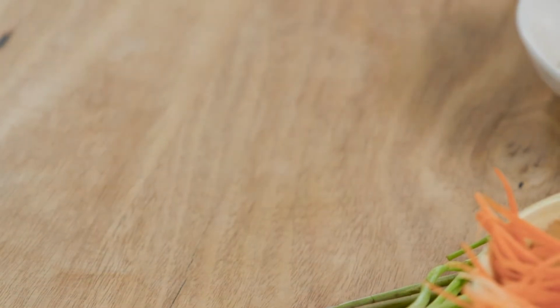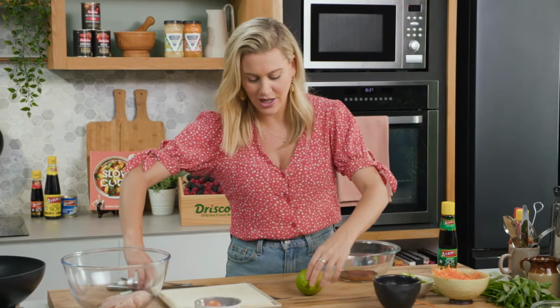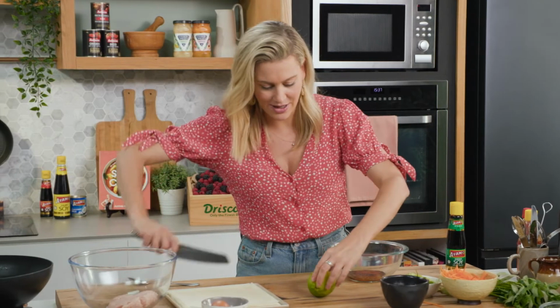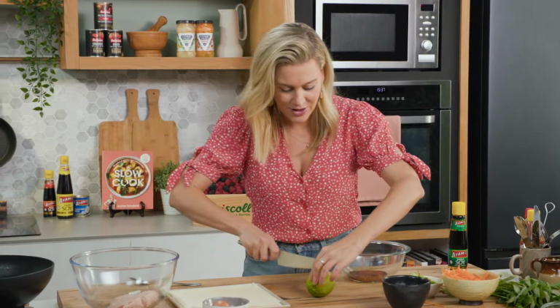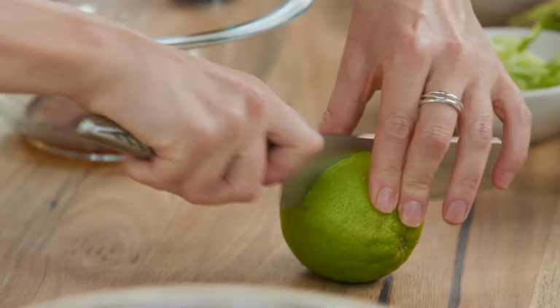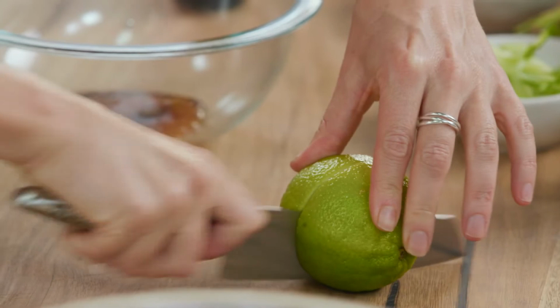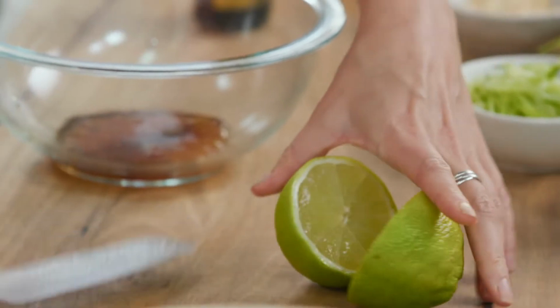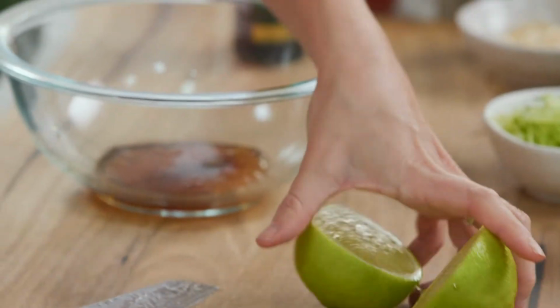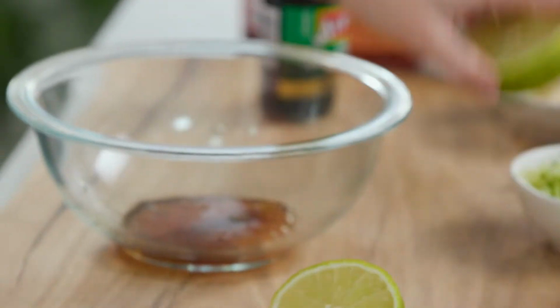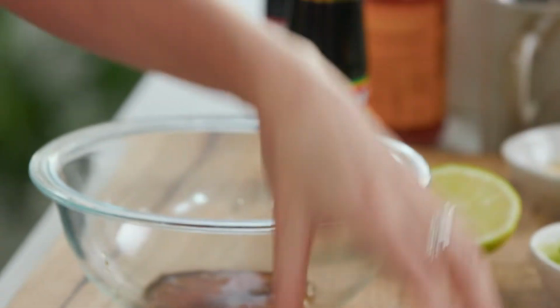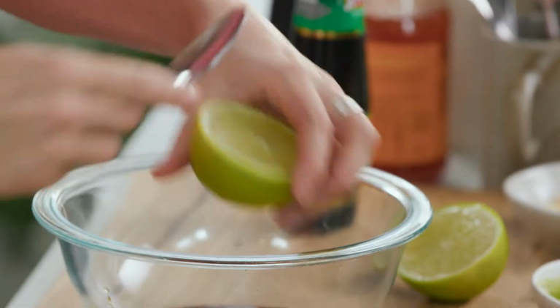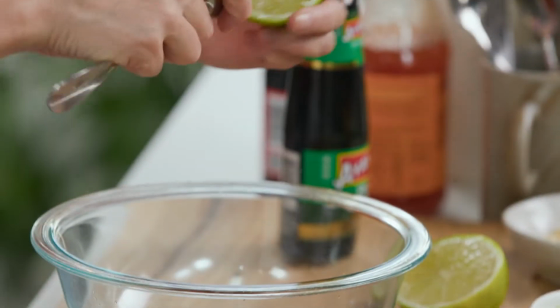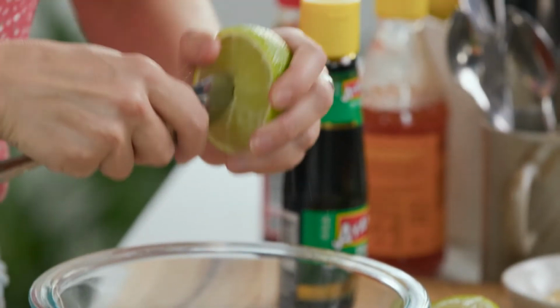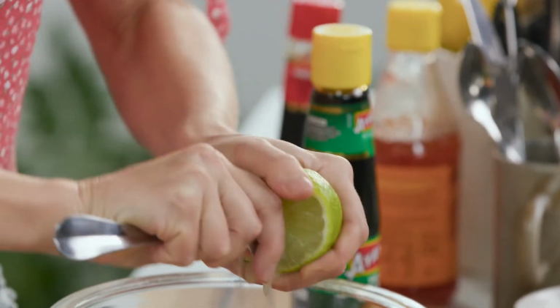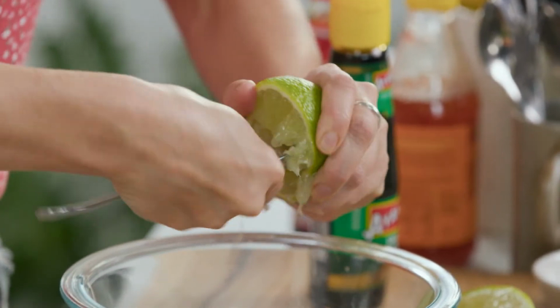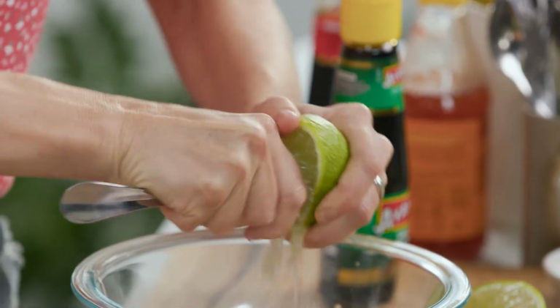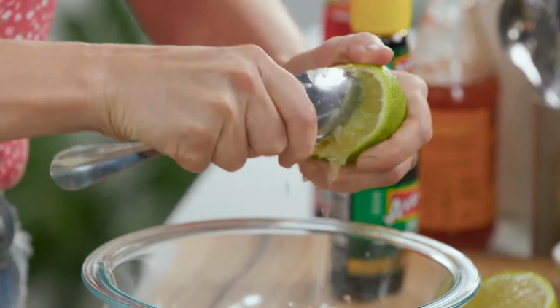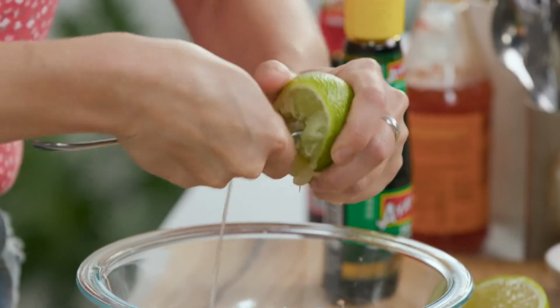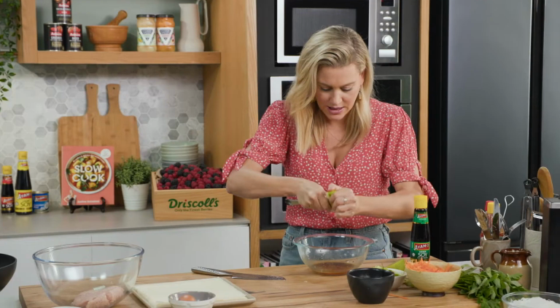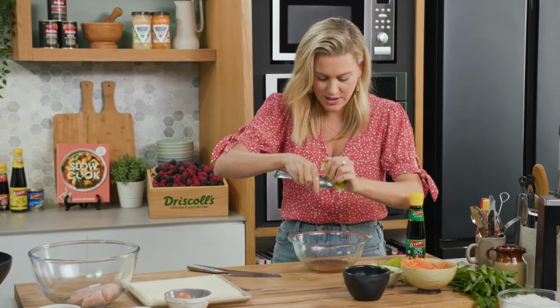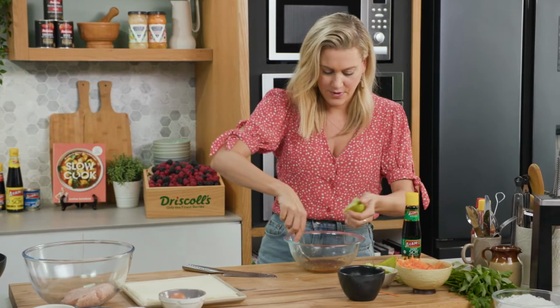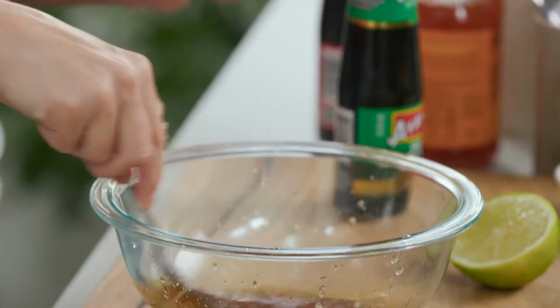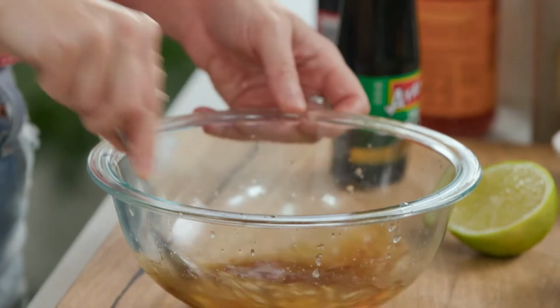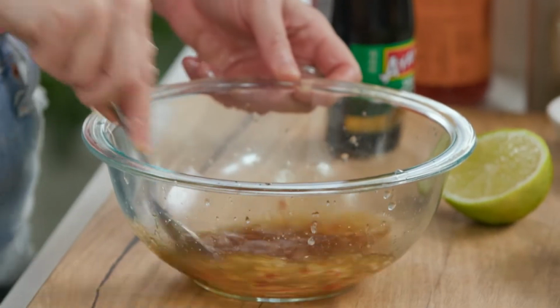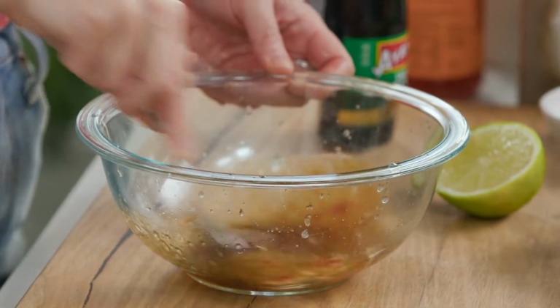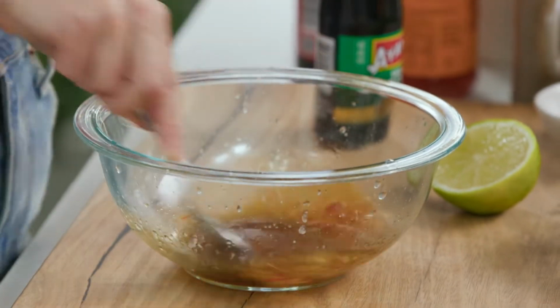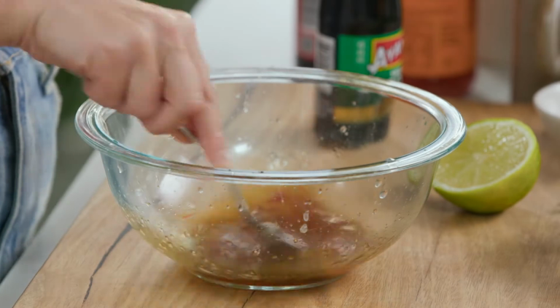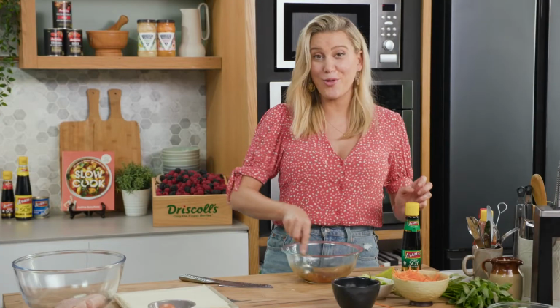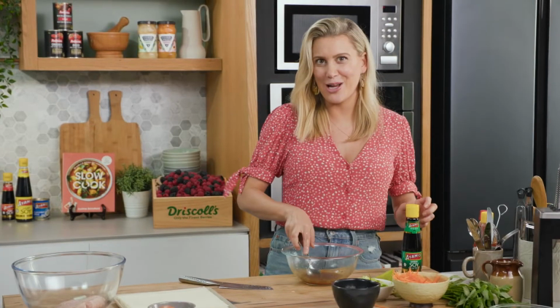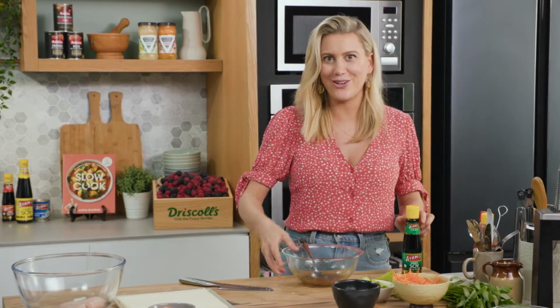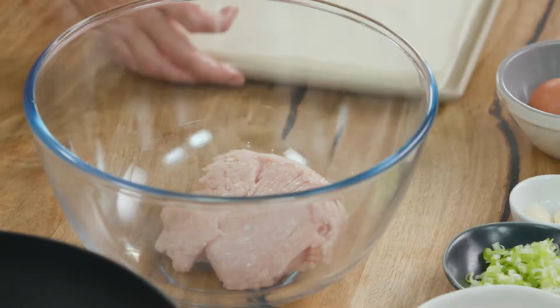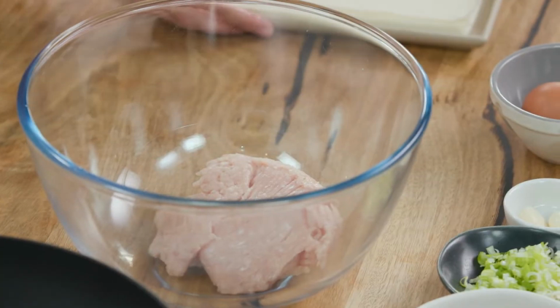This is a giant lime, so I'll probably only need half of it. I'm just going to use my spoon to juice this — it makes a really nice dressing. Give that a mix and pop it to one side while we get on to the spring rolls.